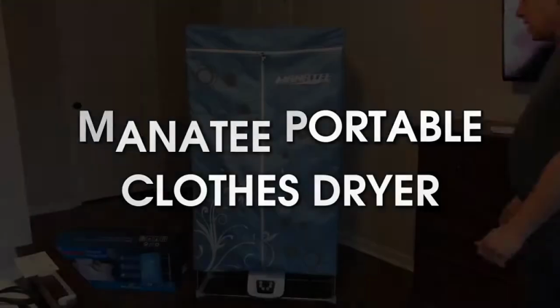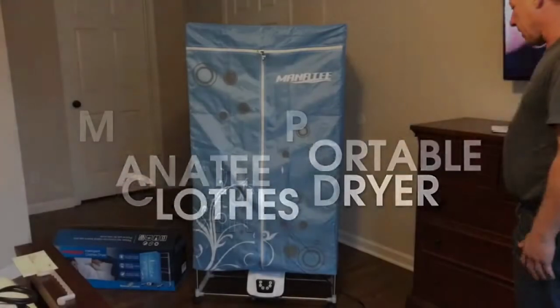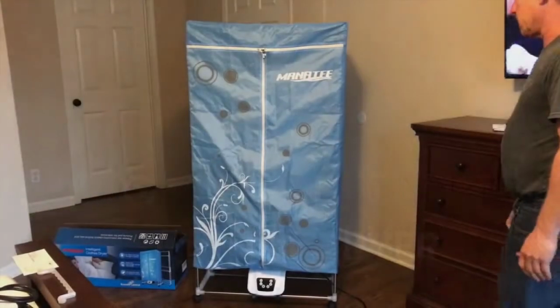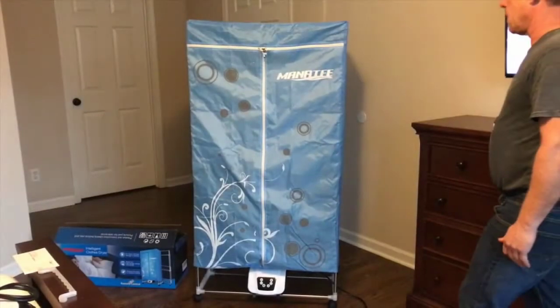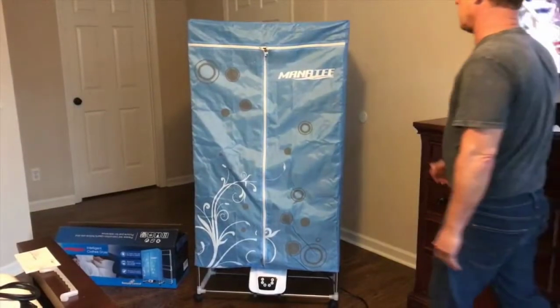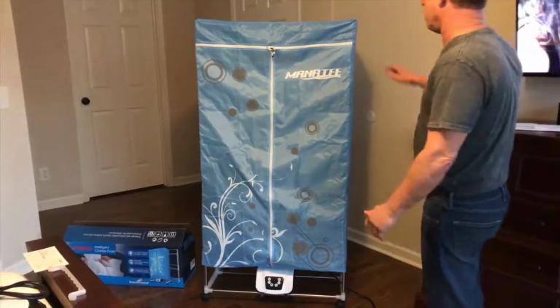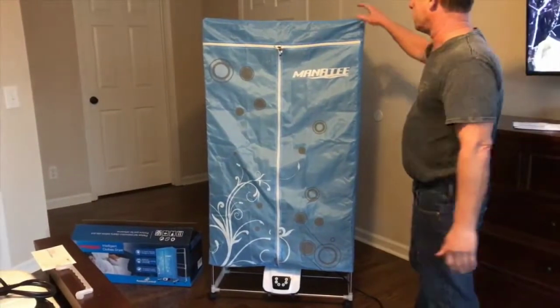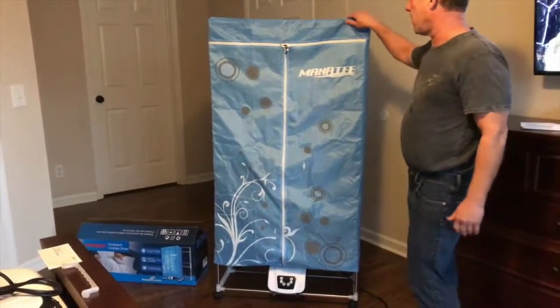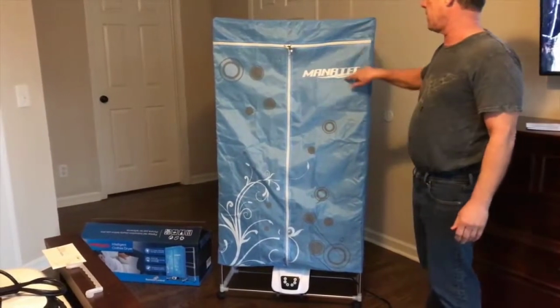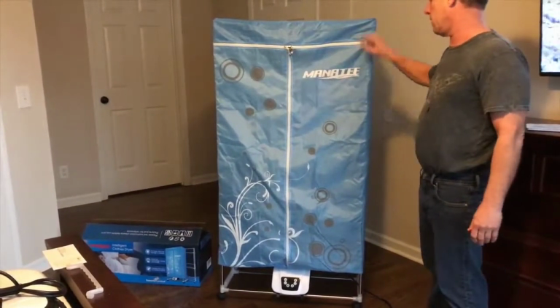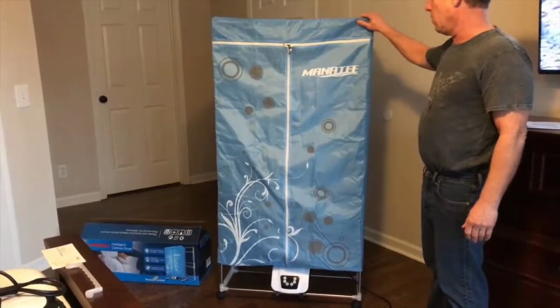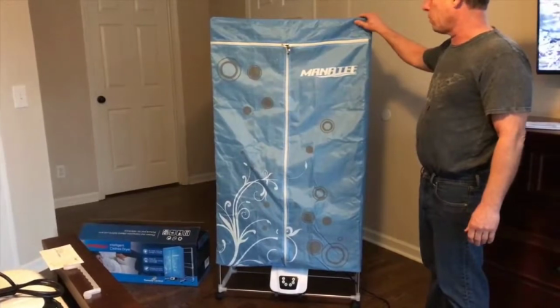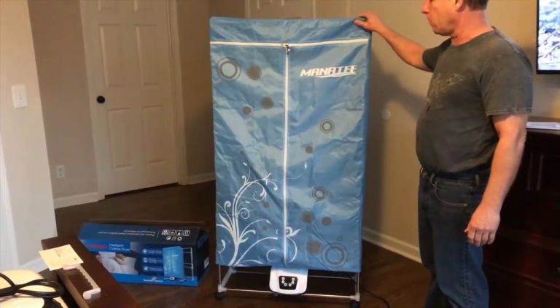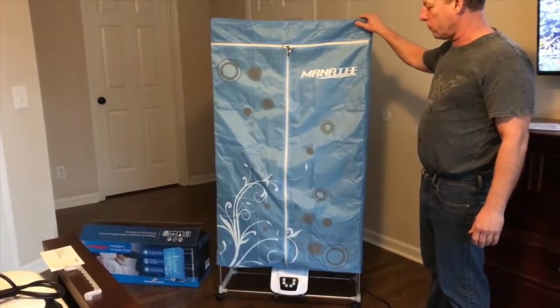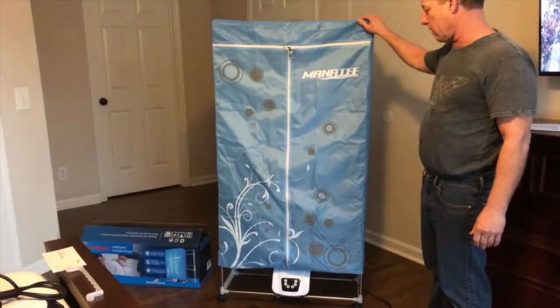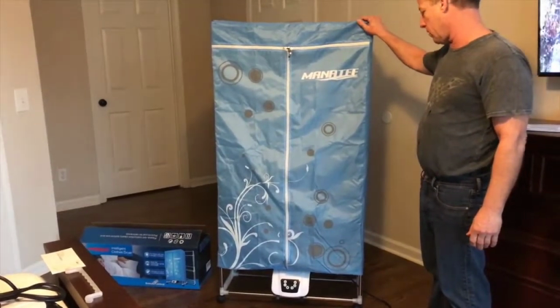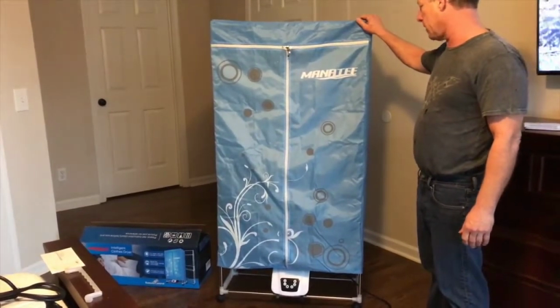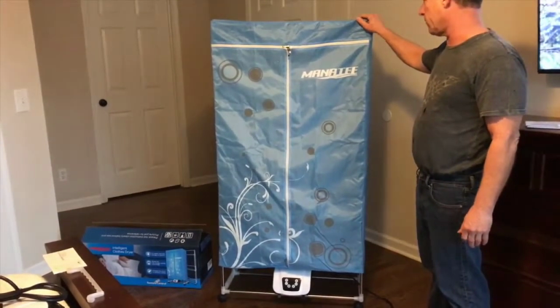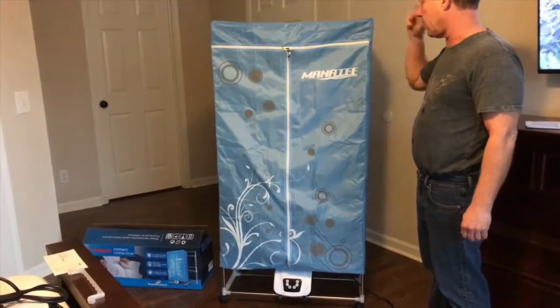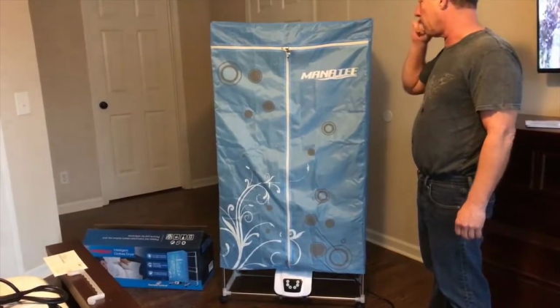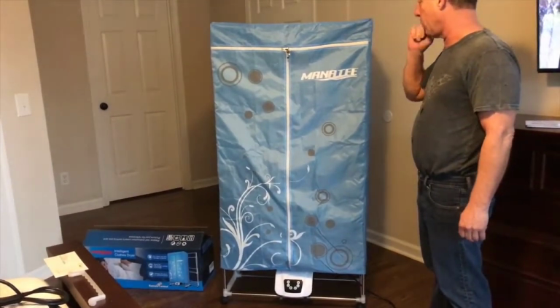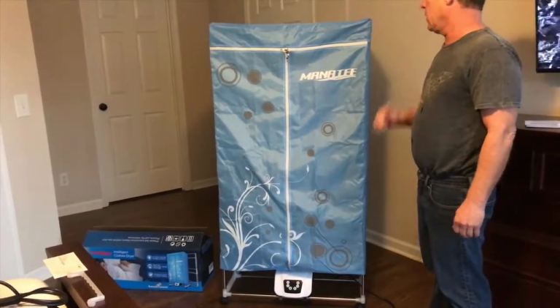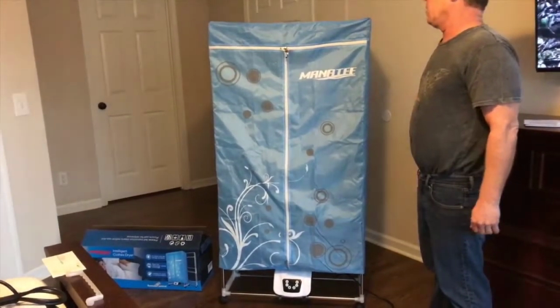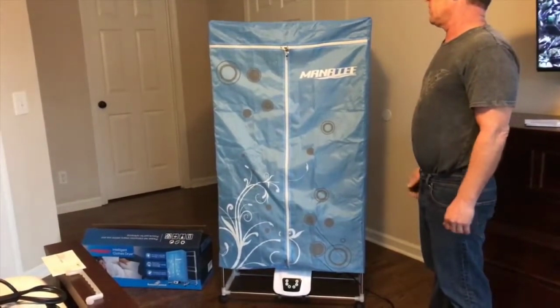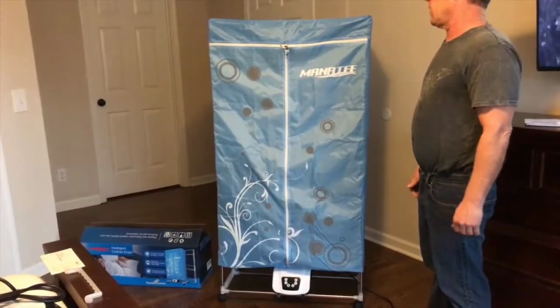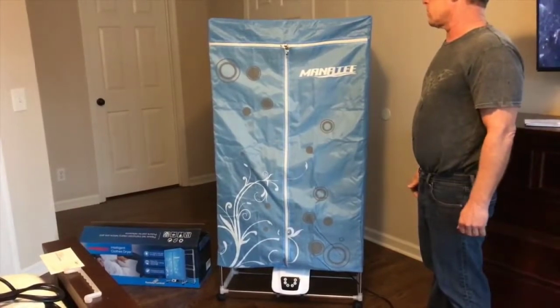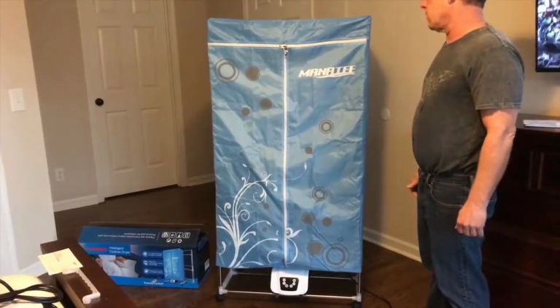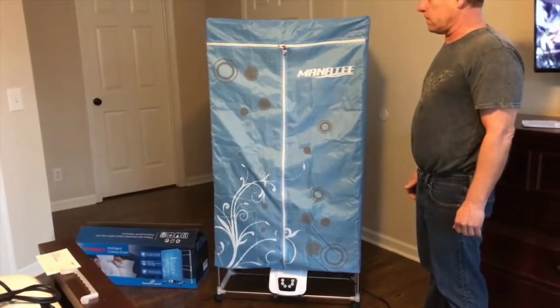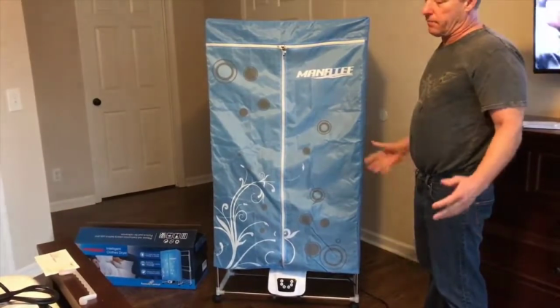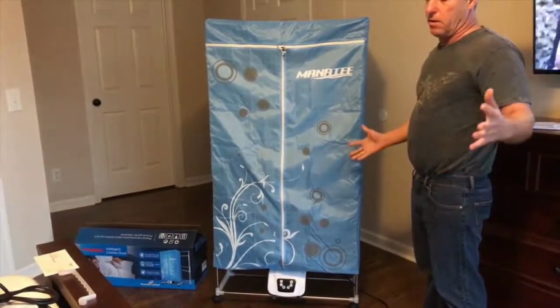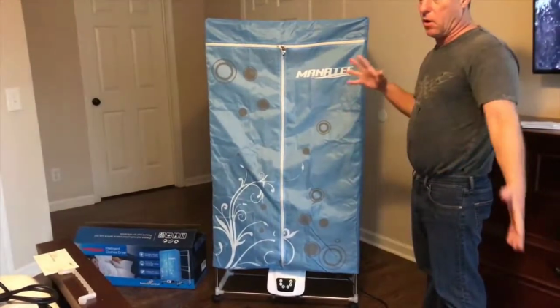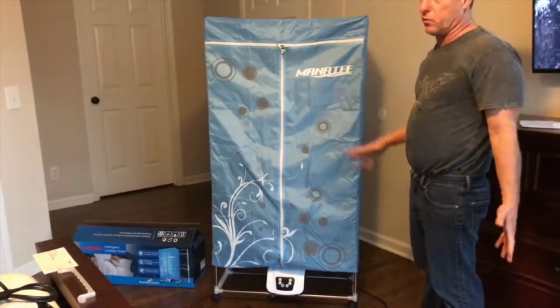How's everybody doing today? I want to take a moment and show everybody the Manatee portable clothes dryer. I know you've probably never seen anything like it before, but it's a great alternative to having a big home dryer.